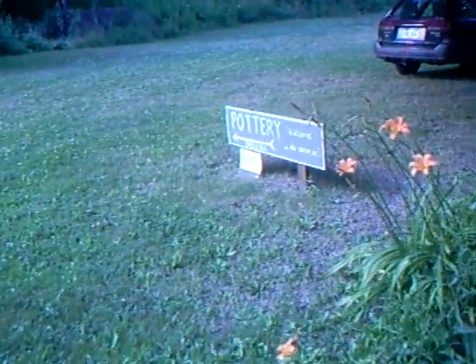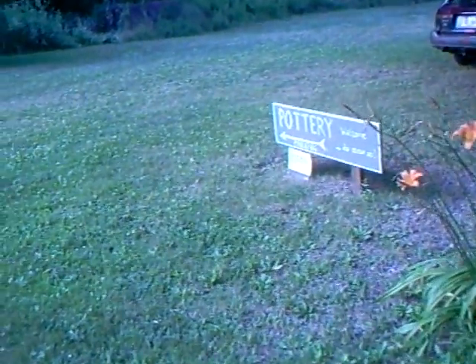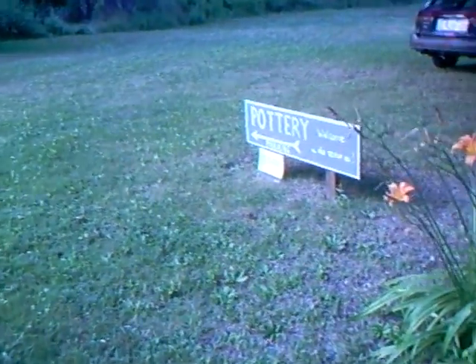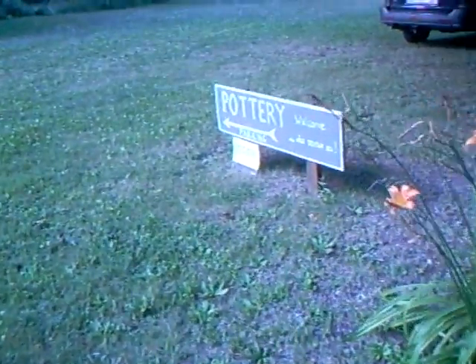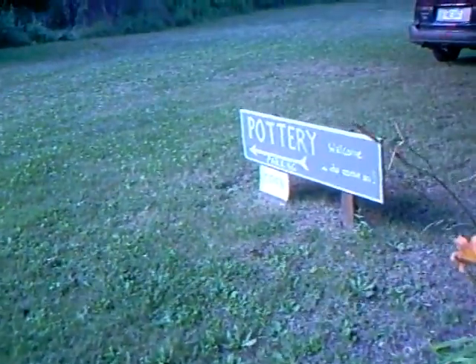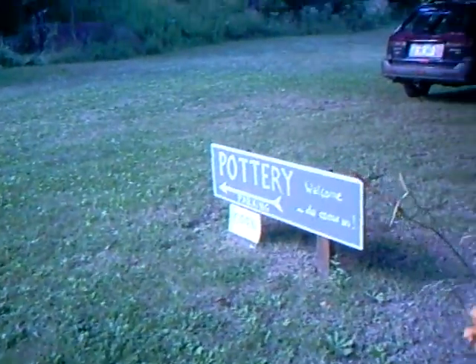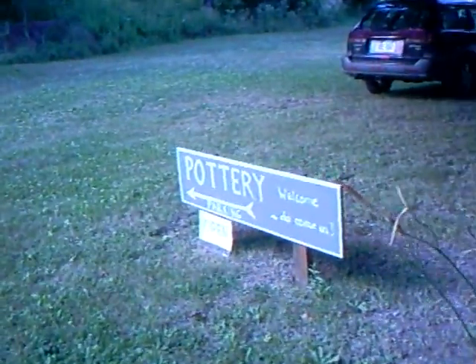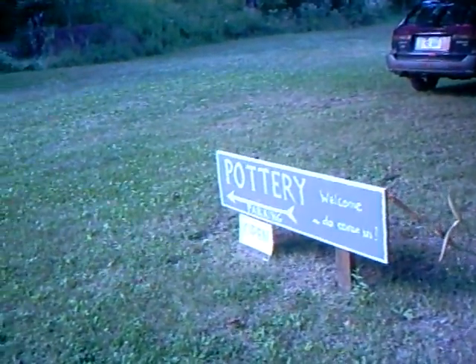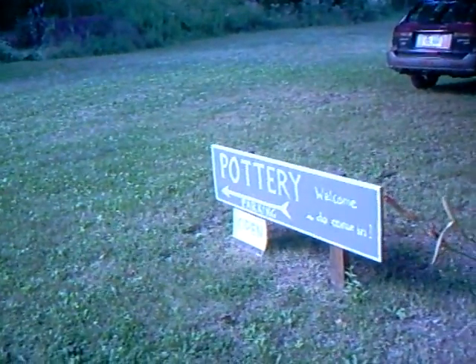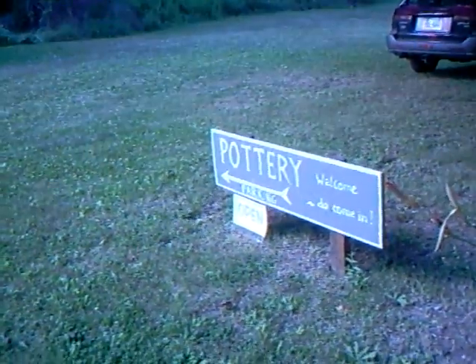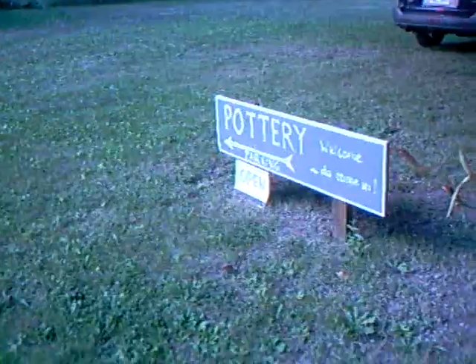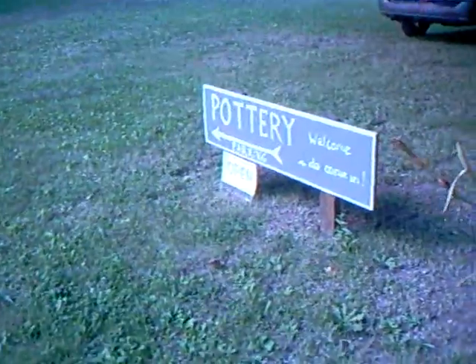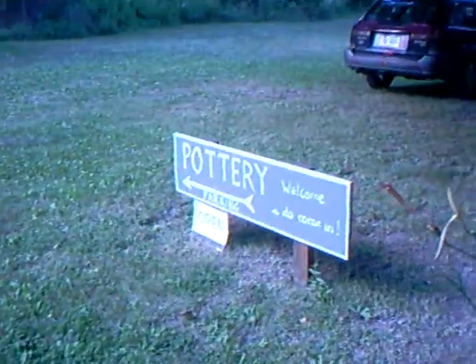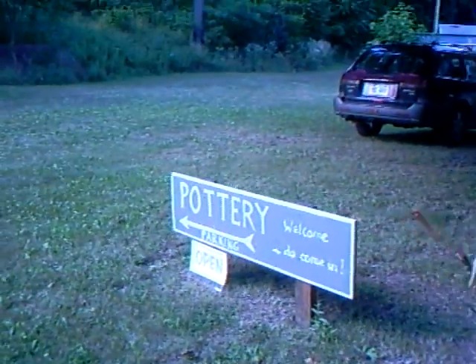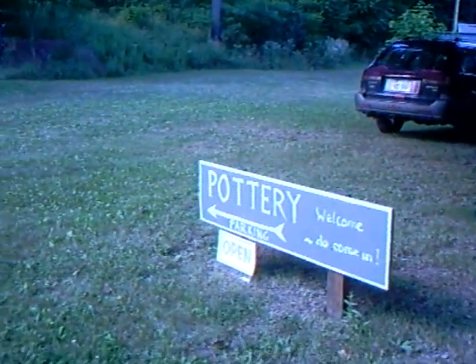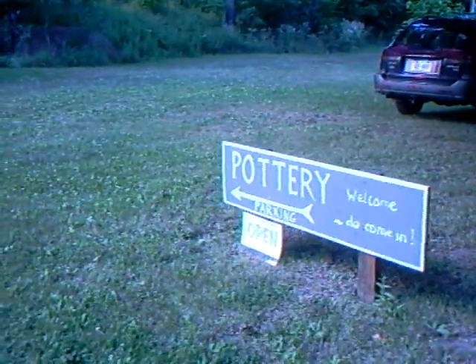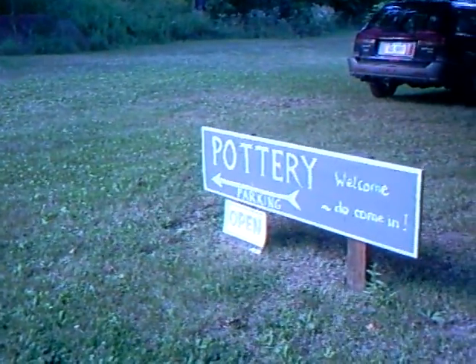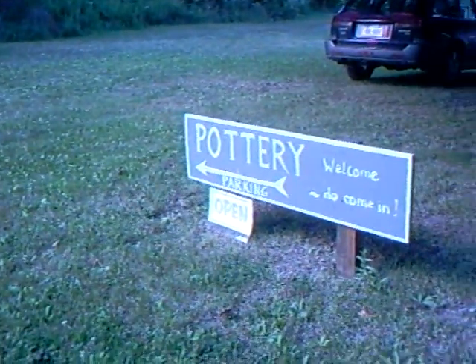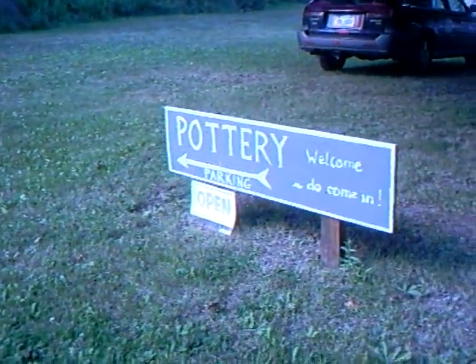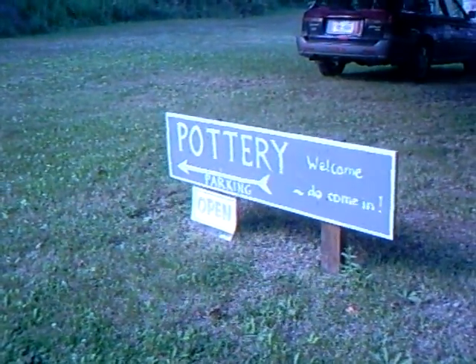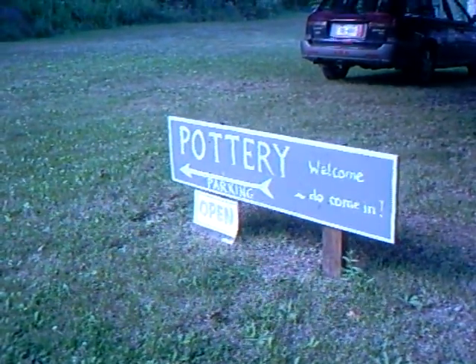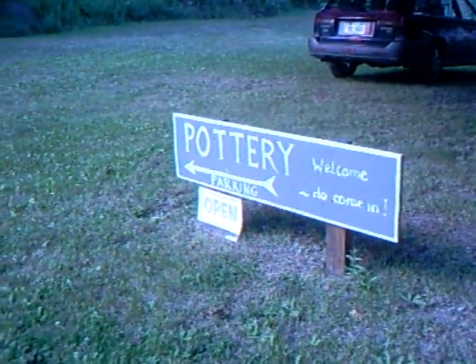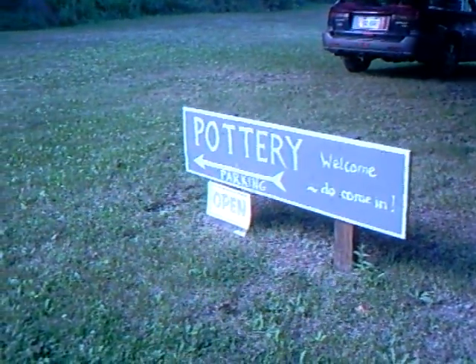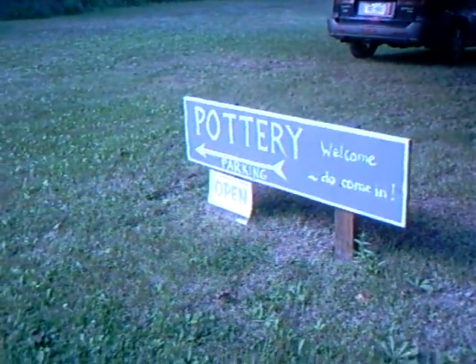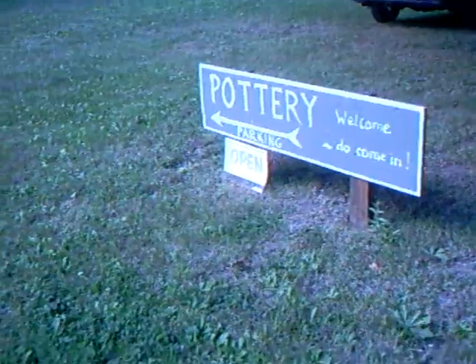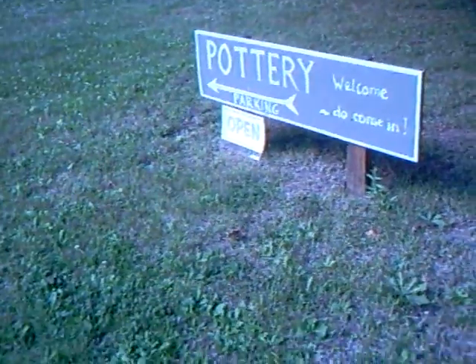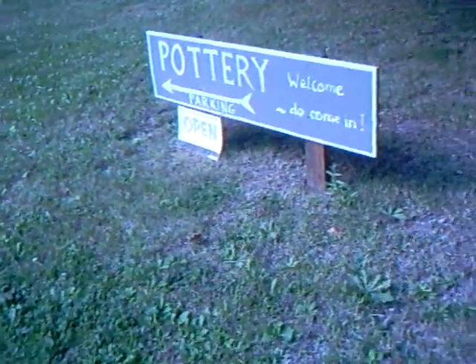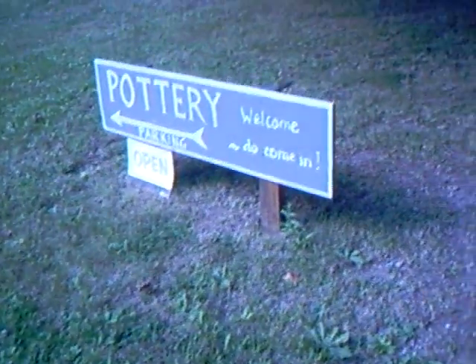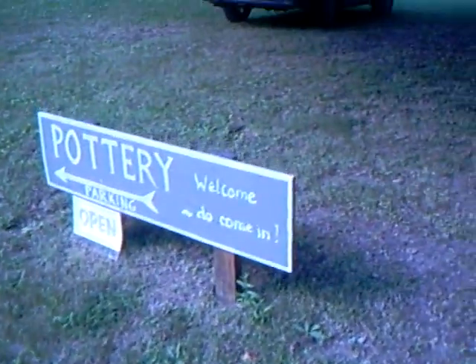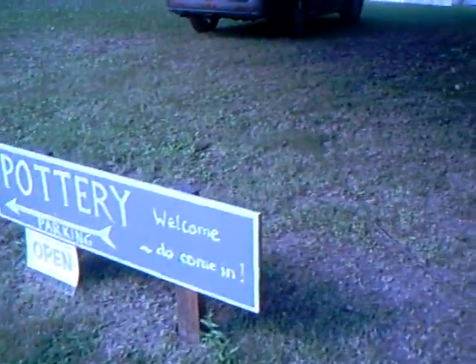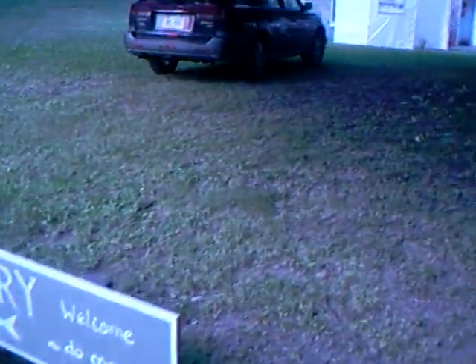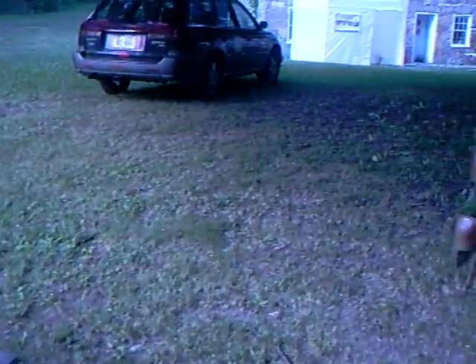Here's a hand-painted sign I did for the entrance here, just to encourage people to come in.